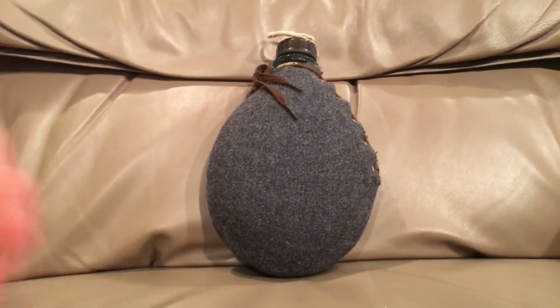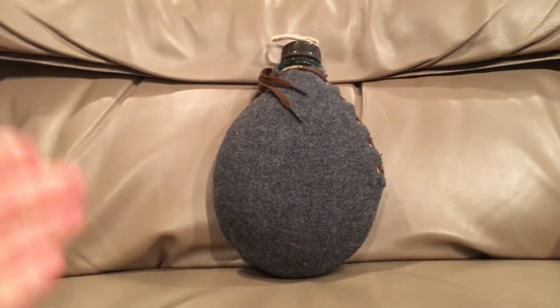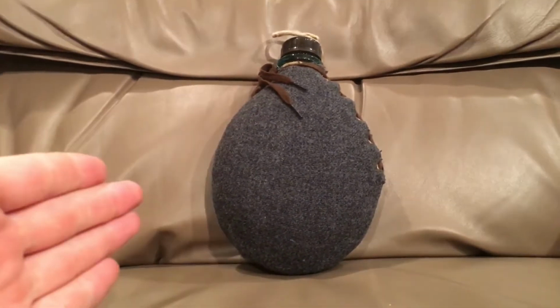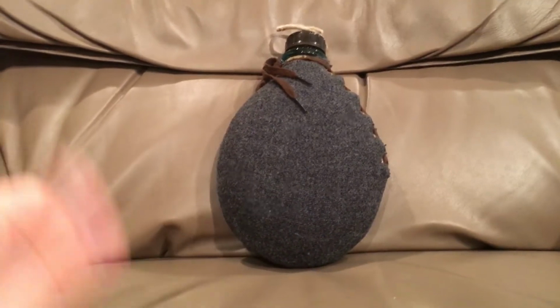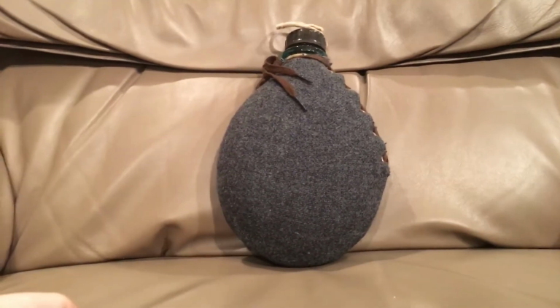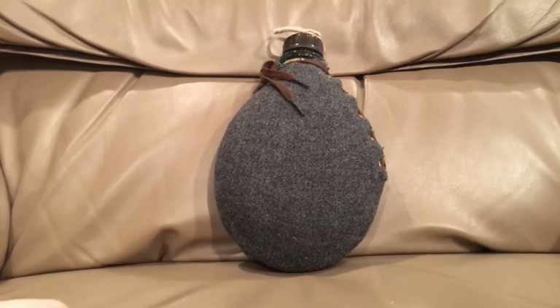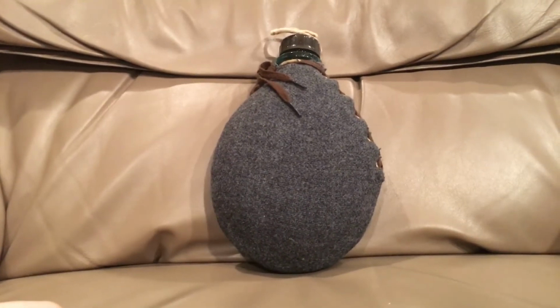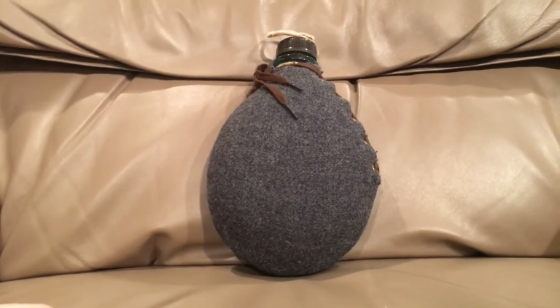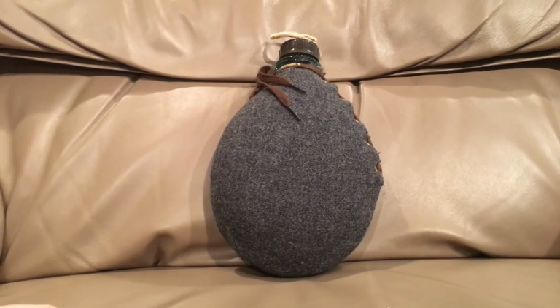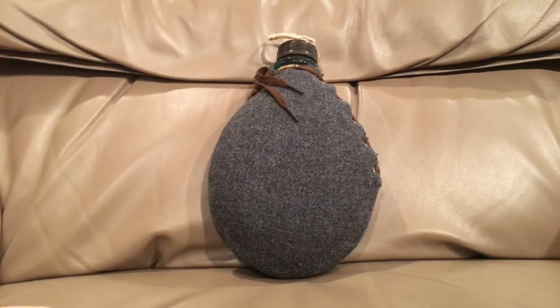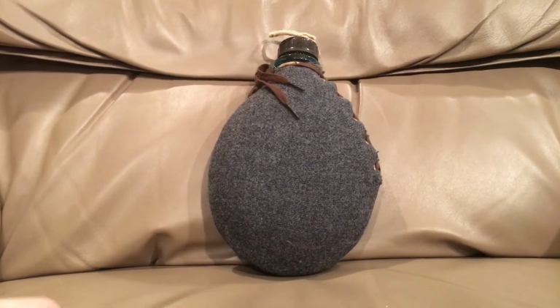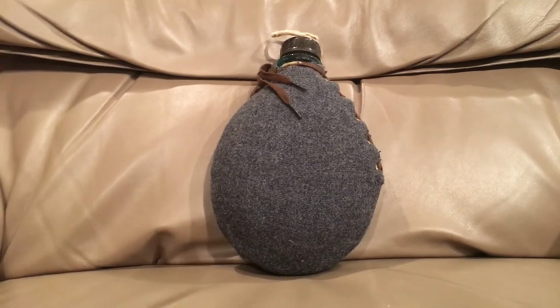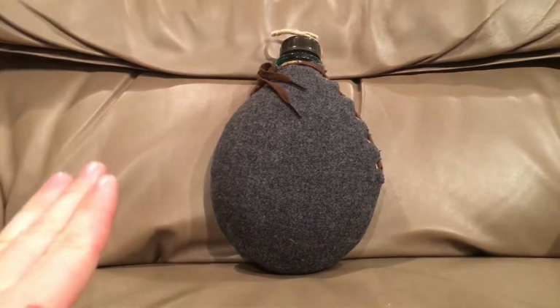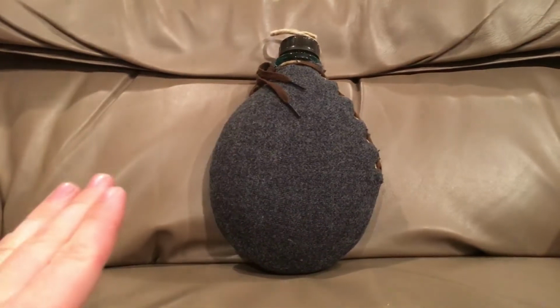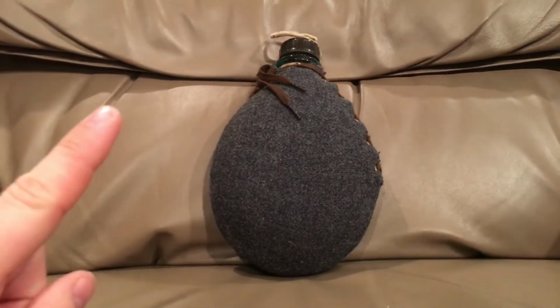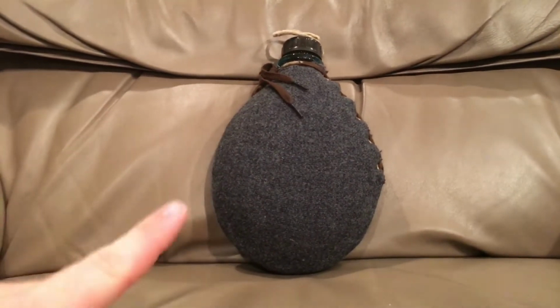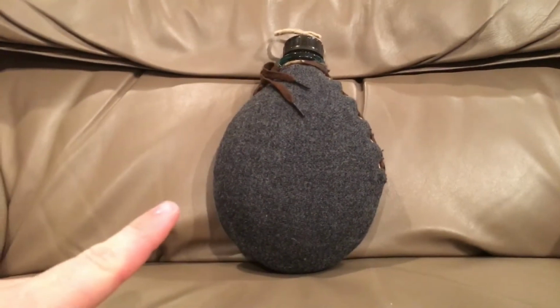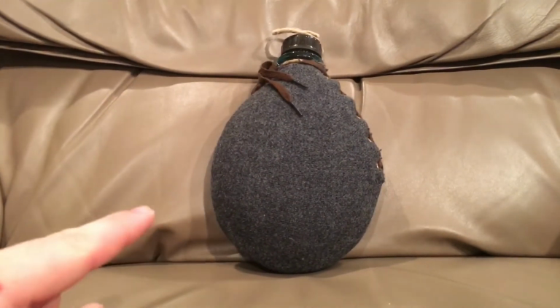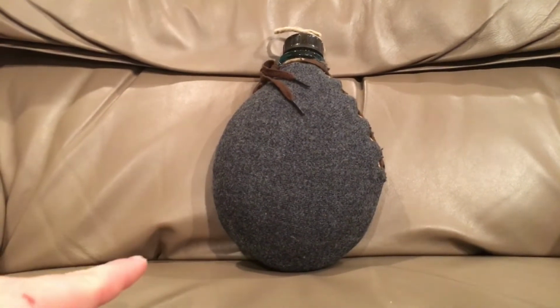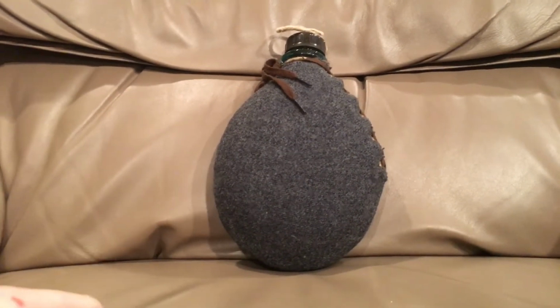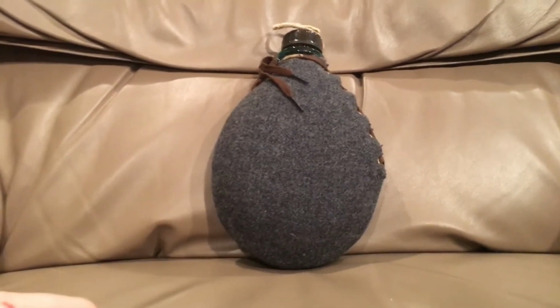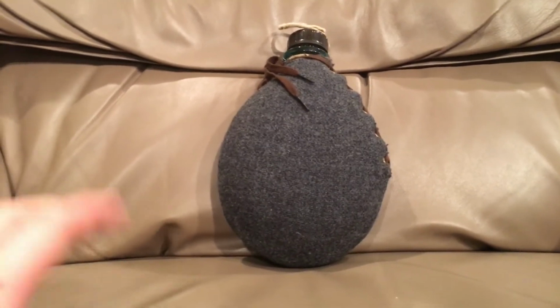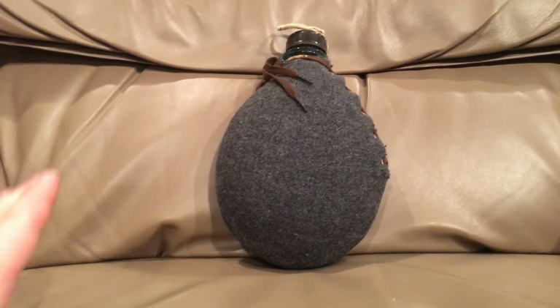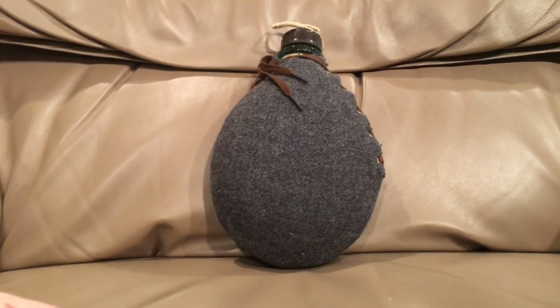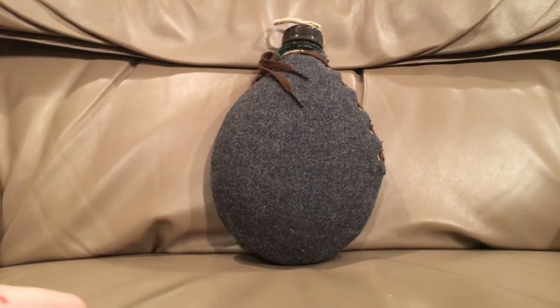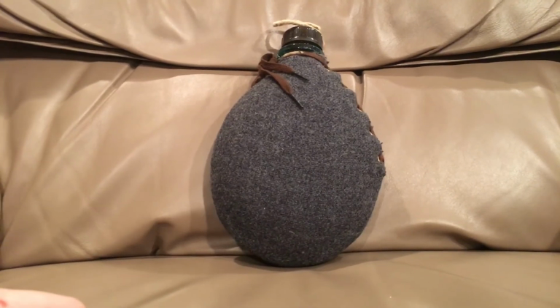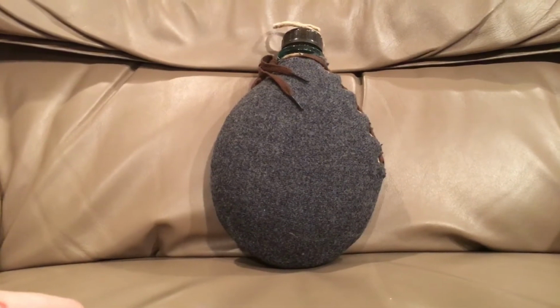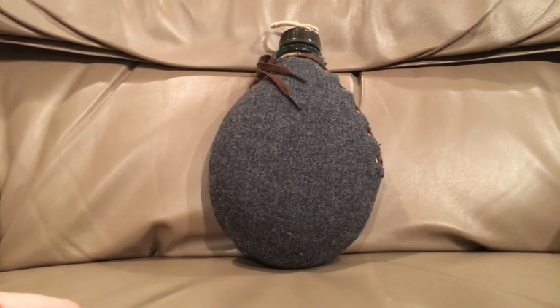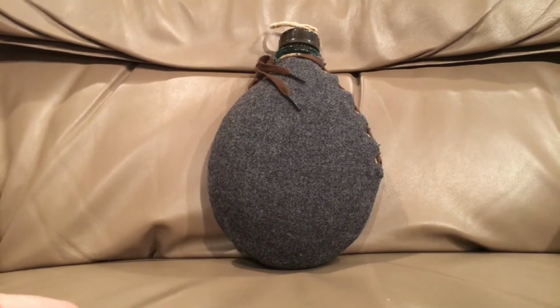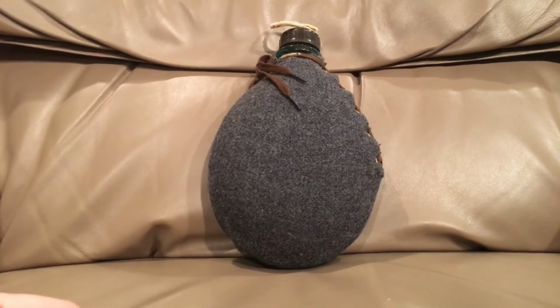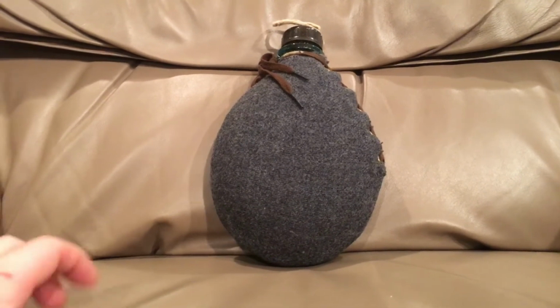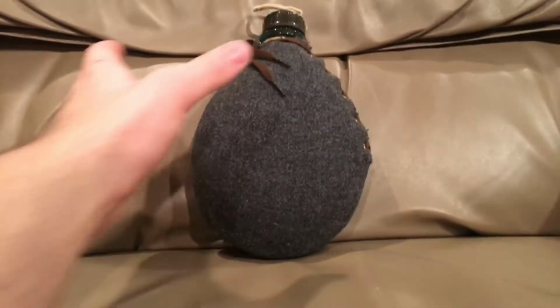So, what we have here is a World War II Finnish canteen. Before we get into it — the canteen is authentic, the cover is a reproduction. So, without further ado, let's get into it.